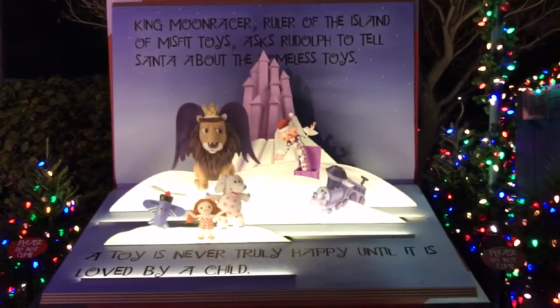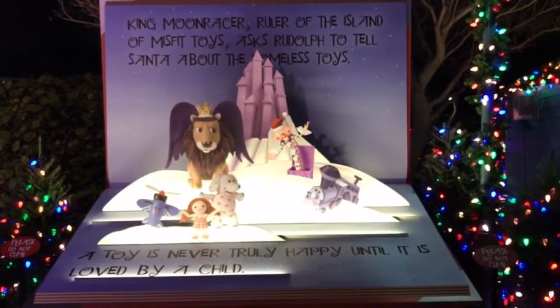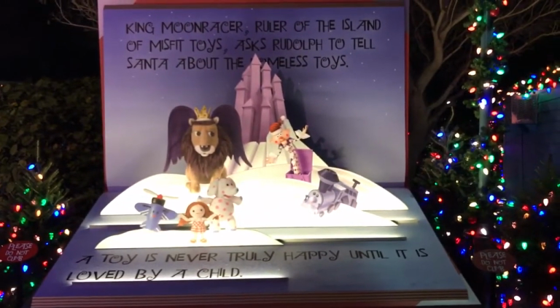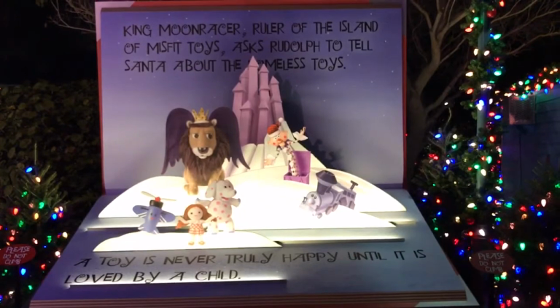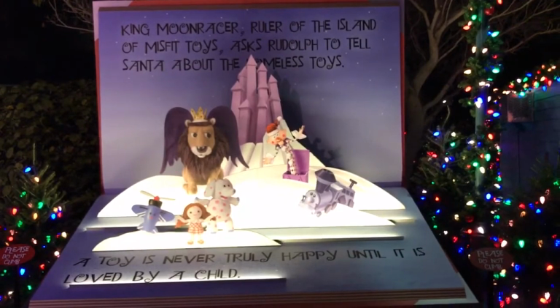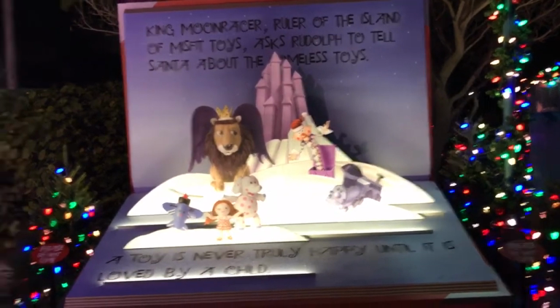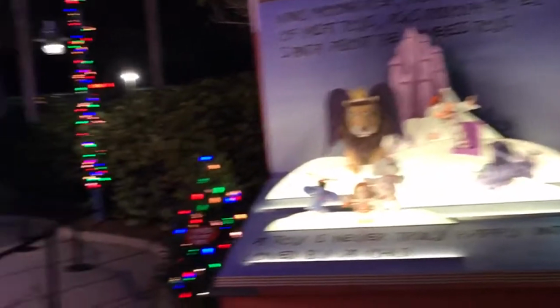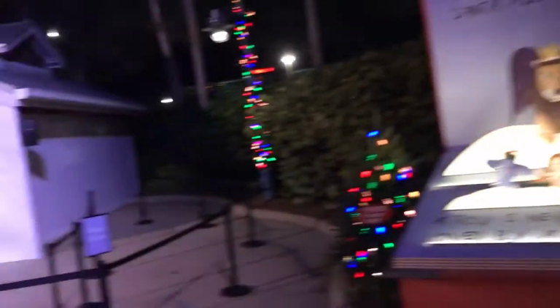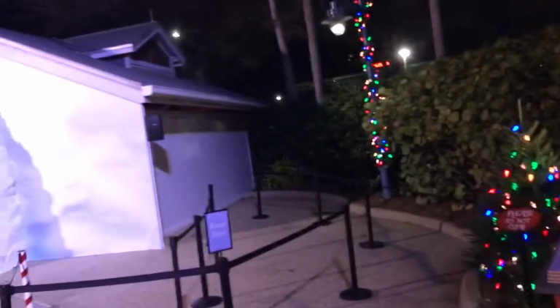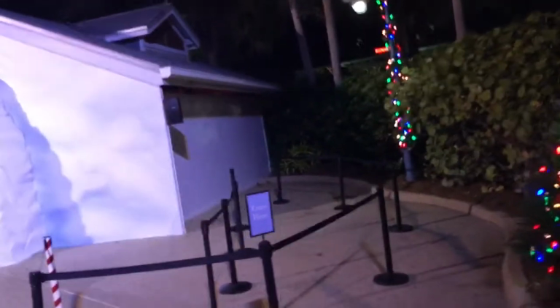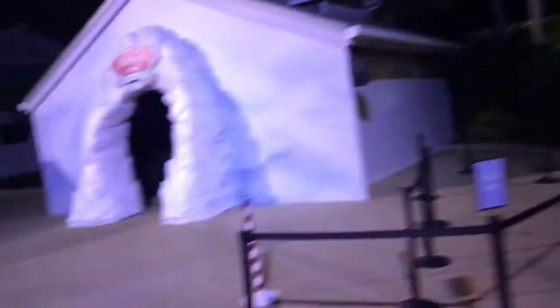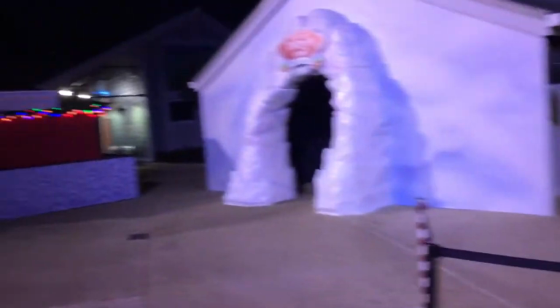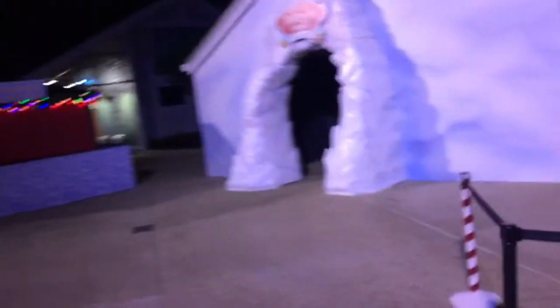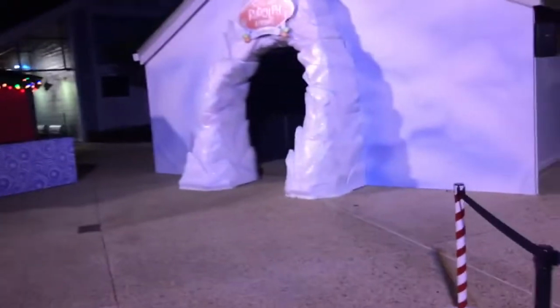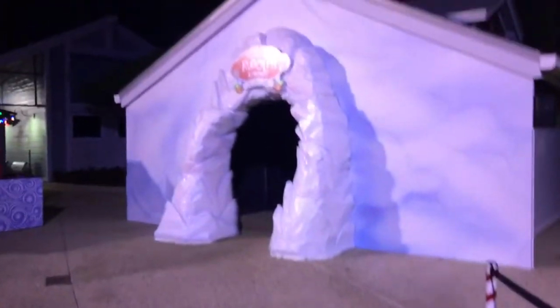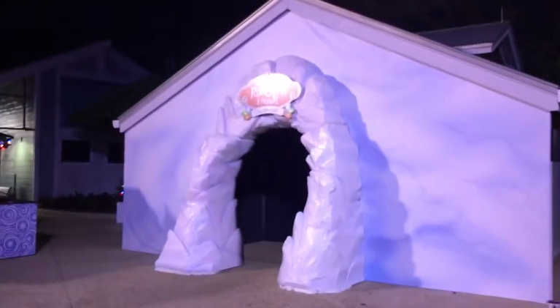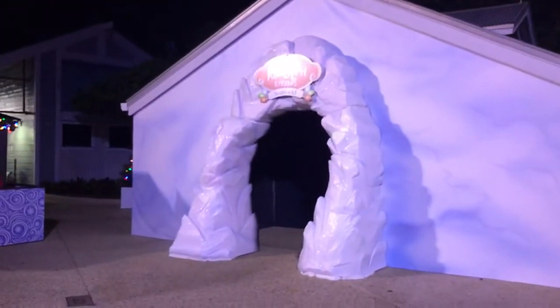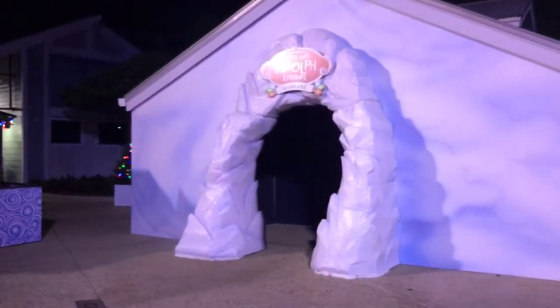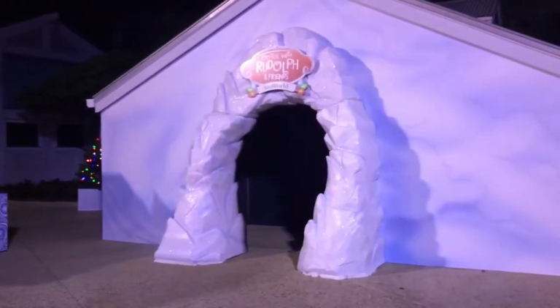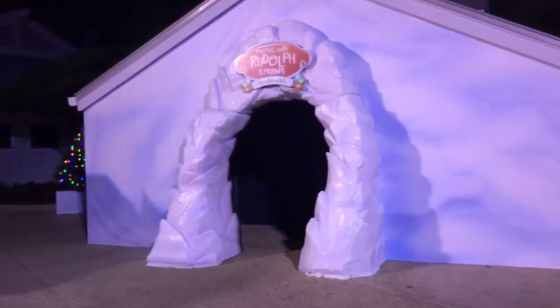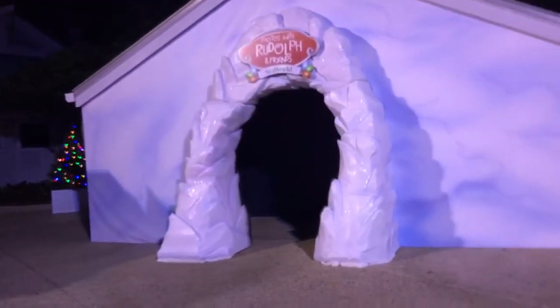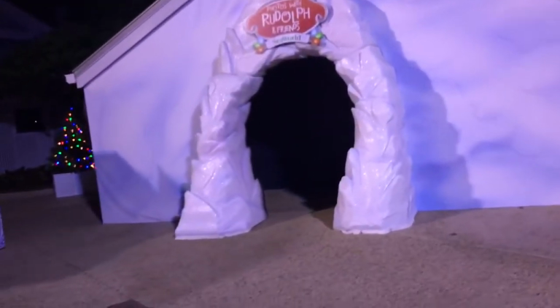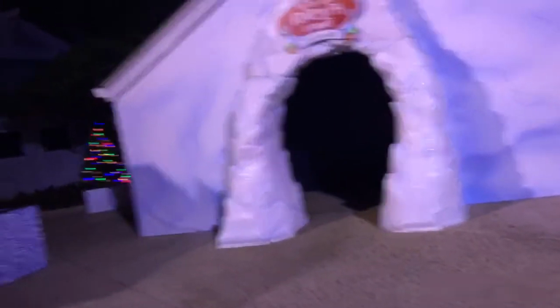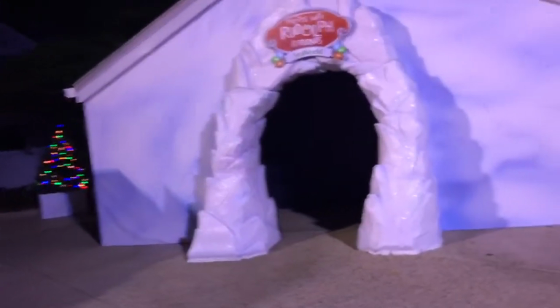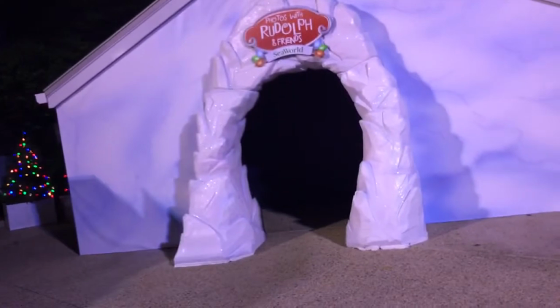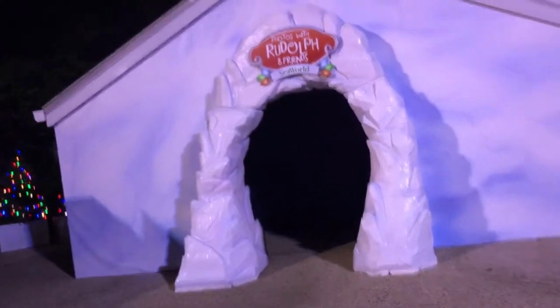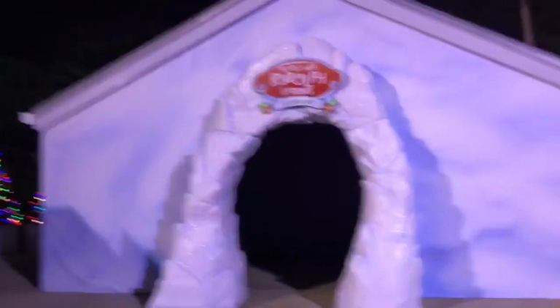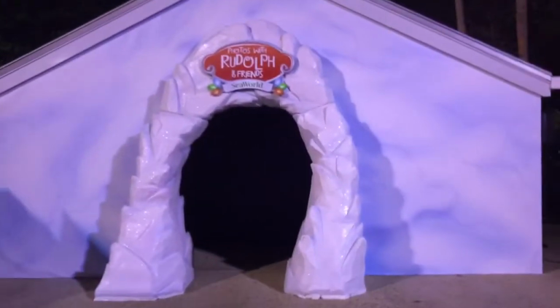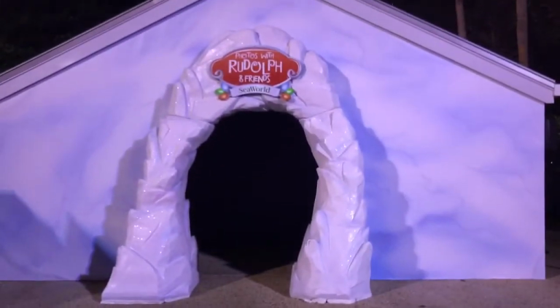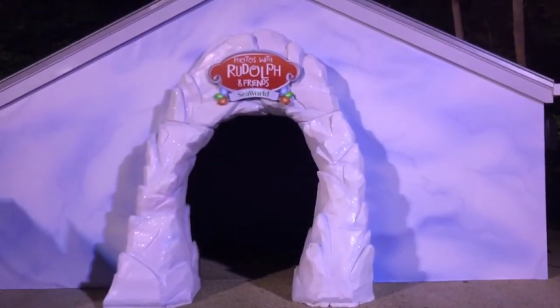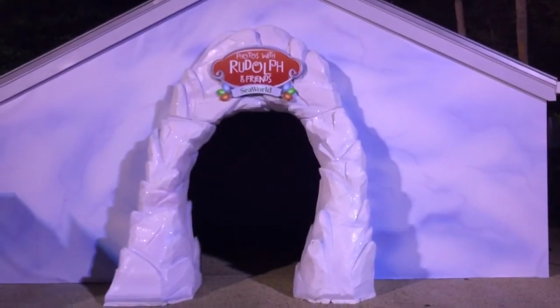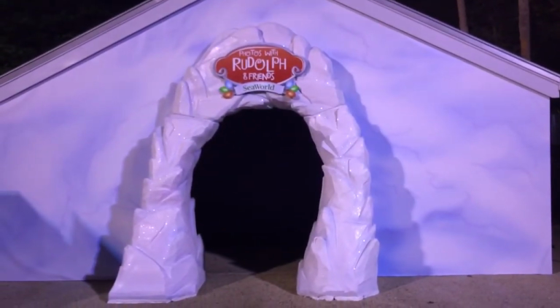Those misfit toys — we all know all about being misfits, don't we? This is another one of the meet and greet stations. This is actually where, you guessed it, you can meet Yukon Cornelius and Bumbles the Abominable Snowman.